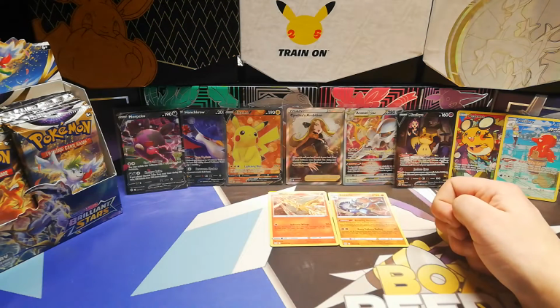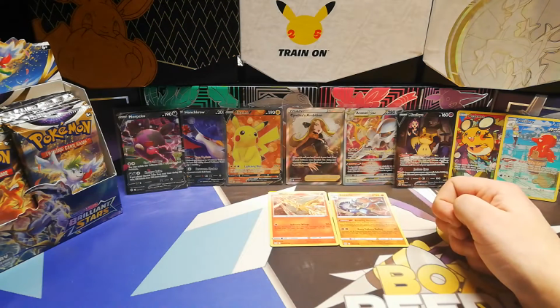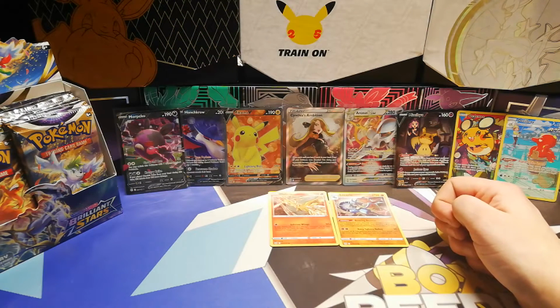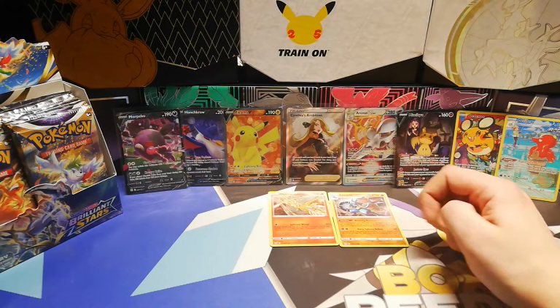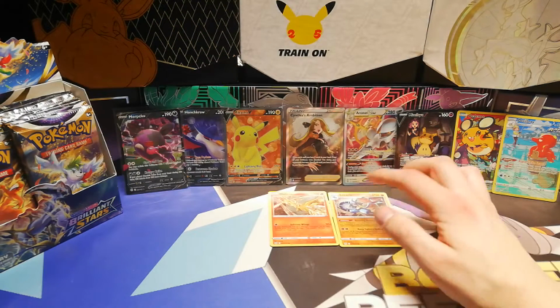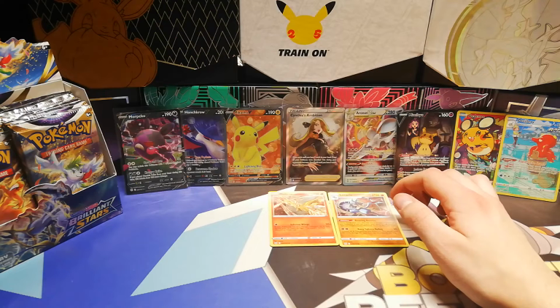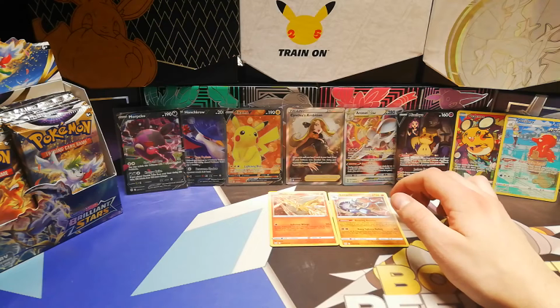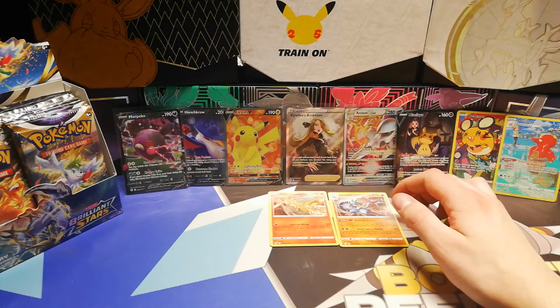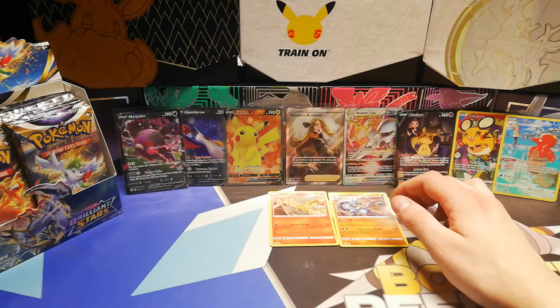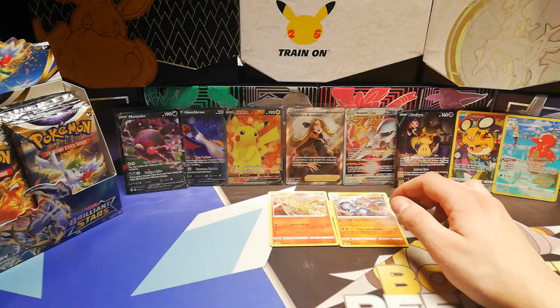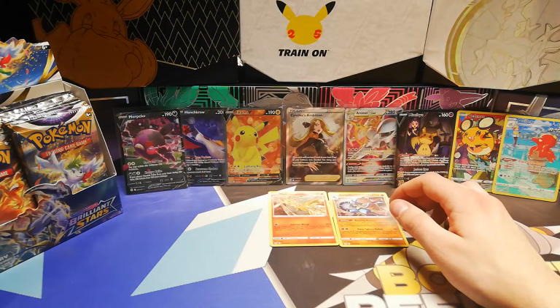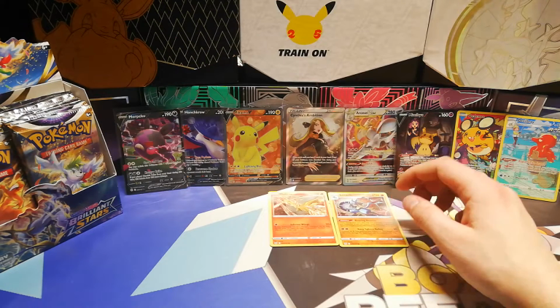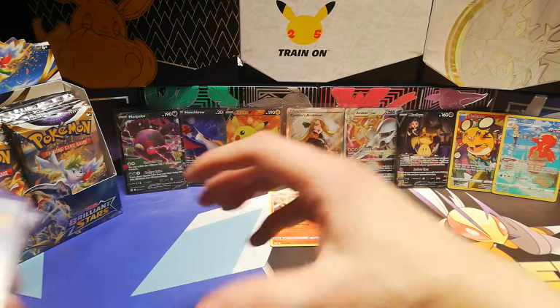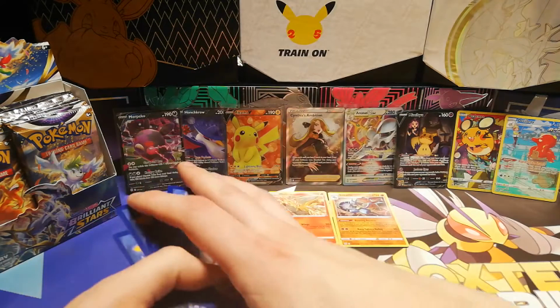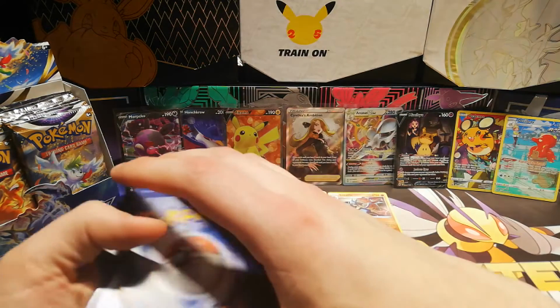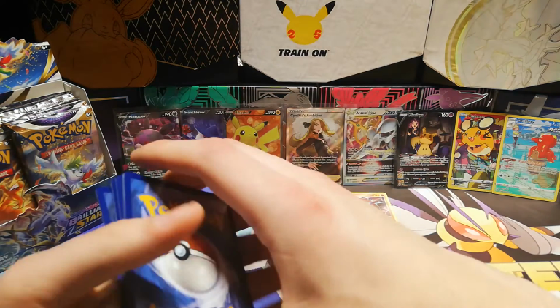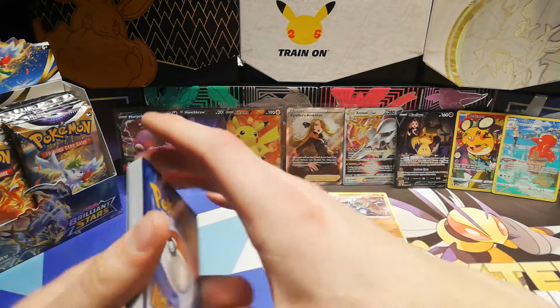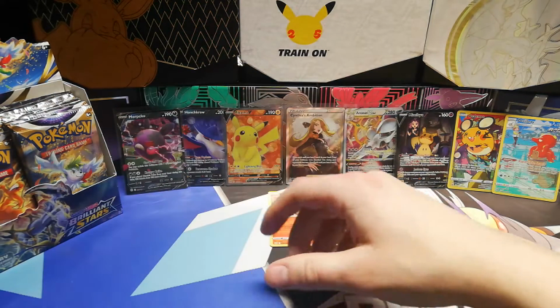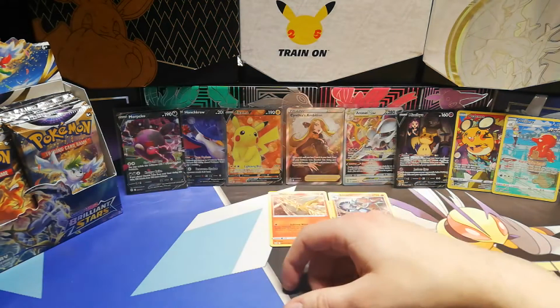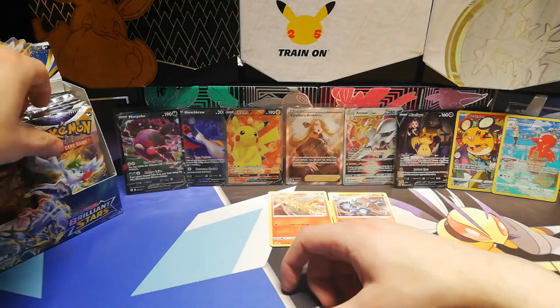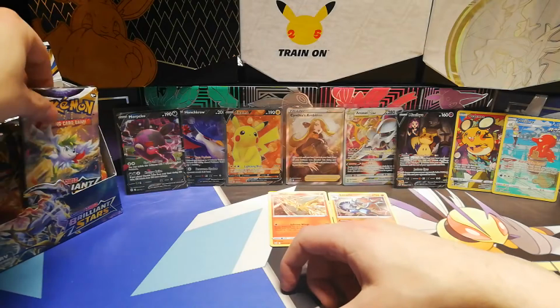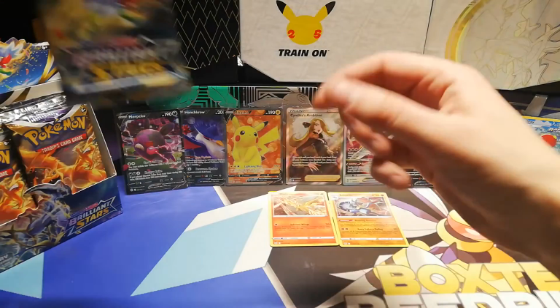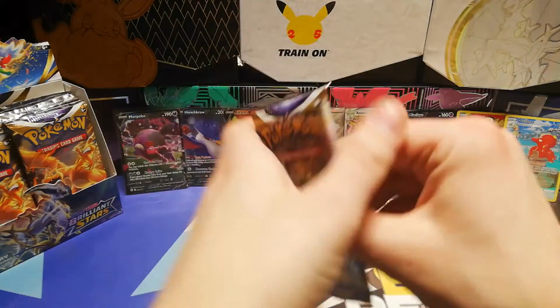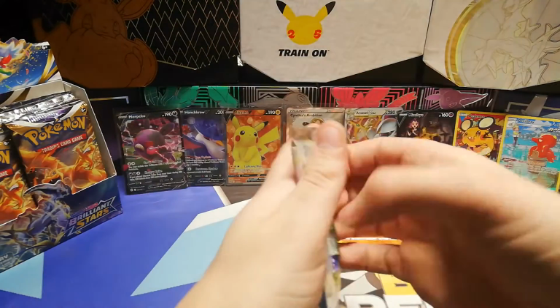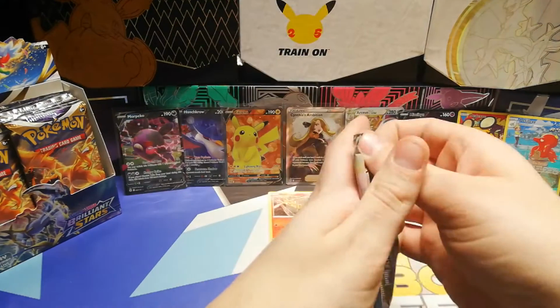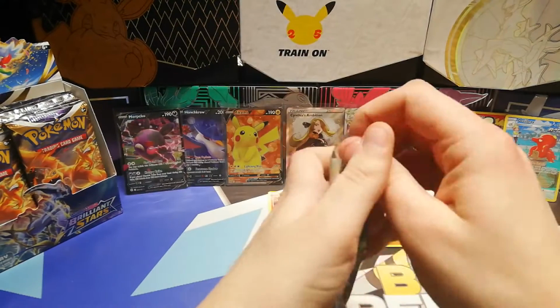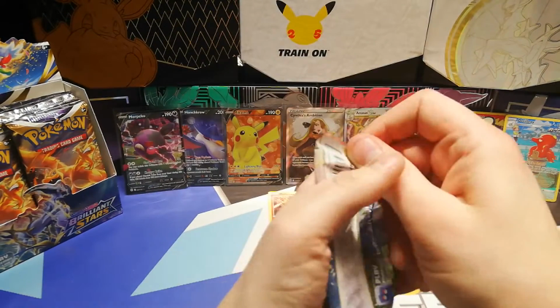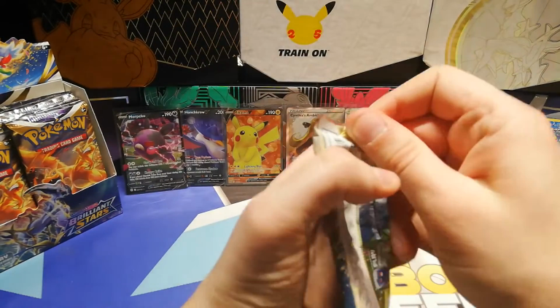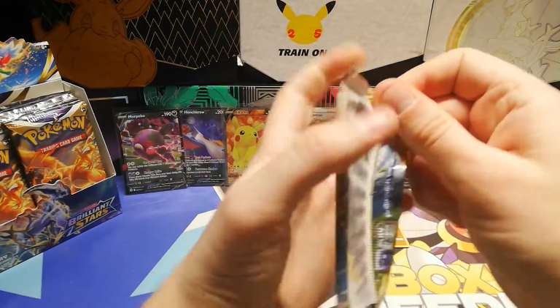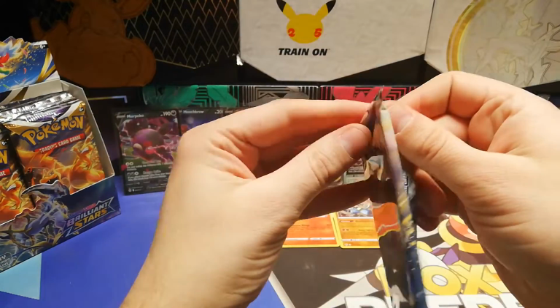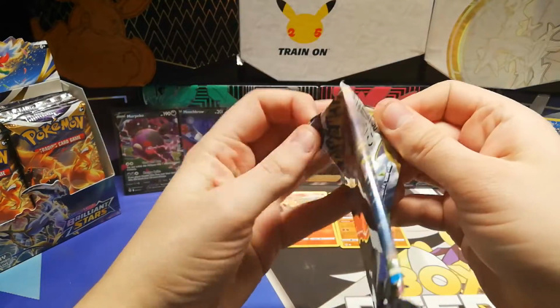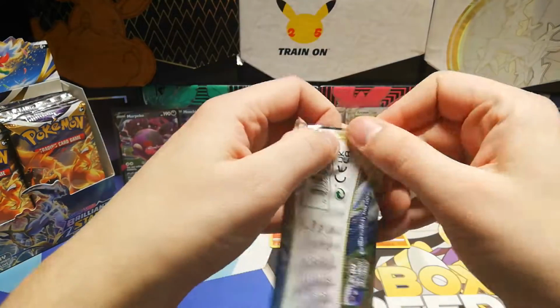A hit is a hit. Well, technically we also got the Lucario, so it's still a foil — I'll call that a hit. Let's just get these right. And next, I'm going to go three packs, and then we're going to do the next gimmick.